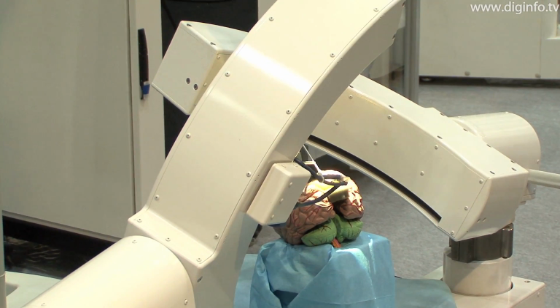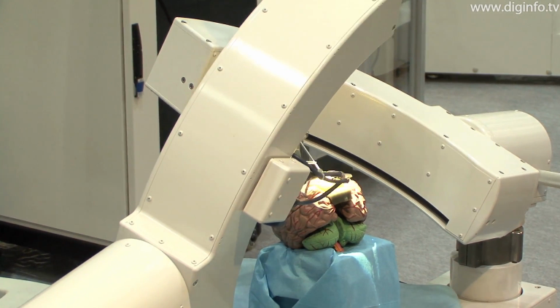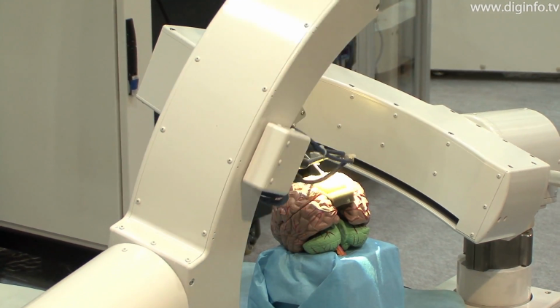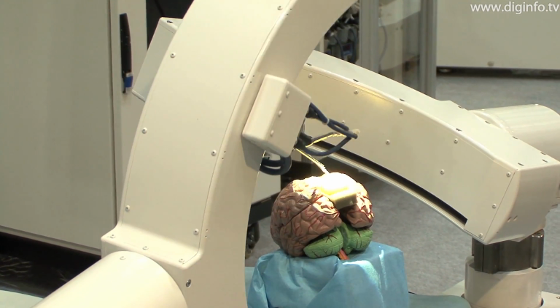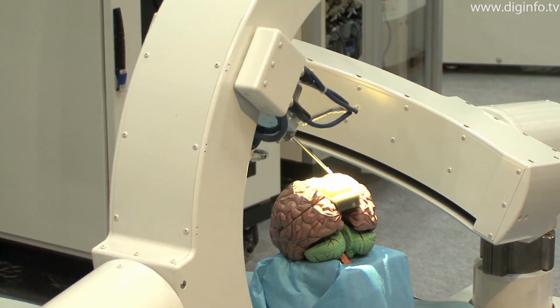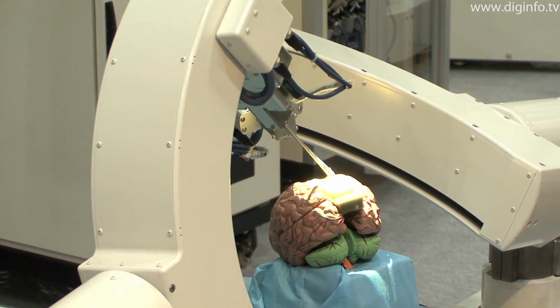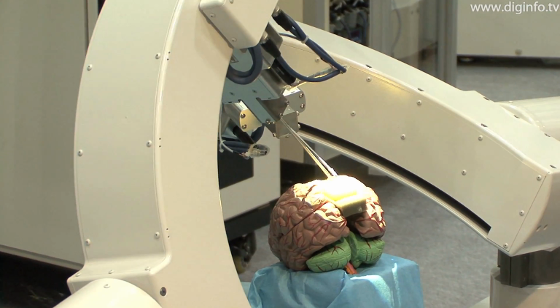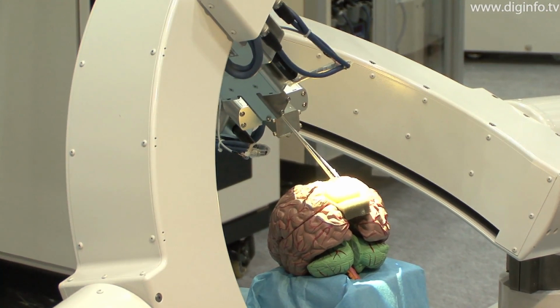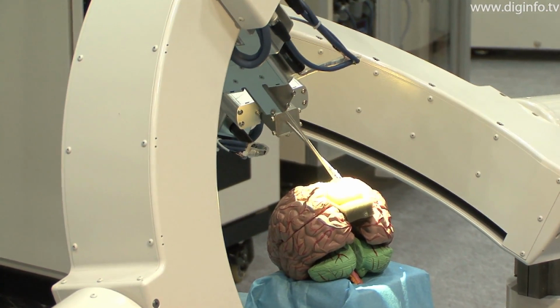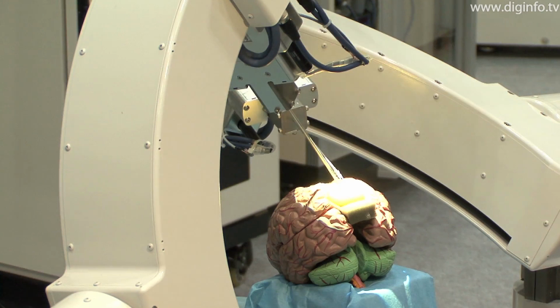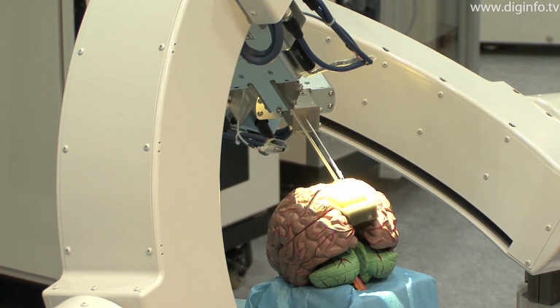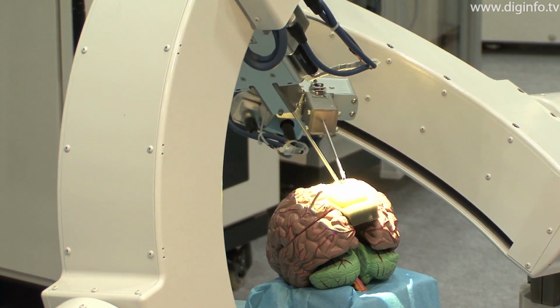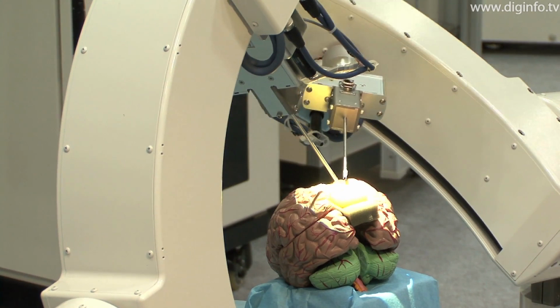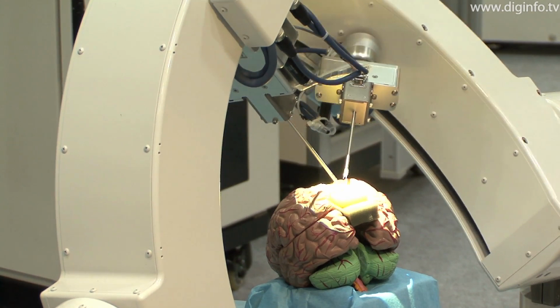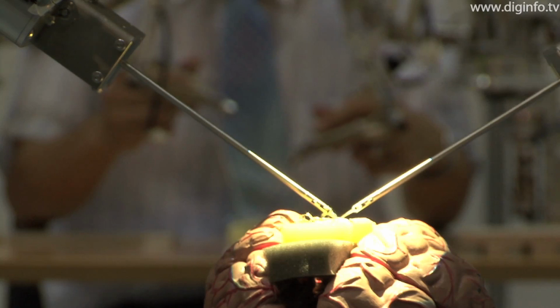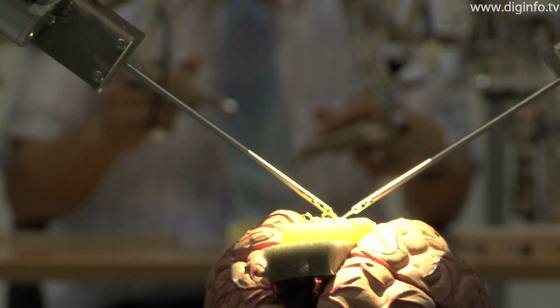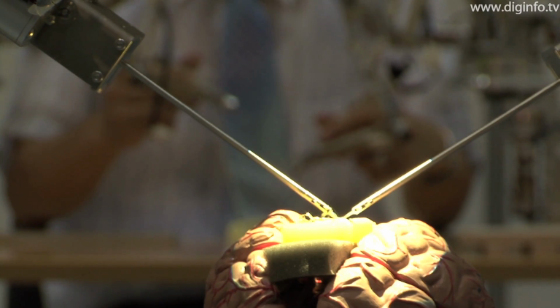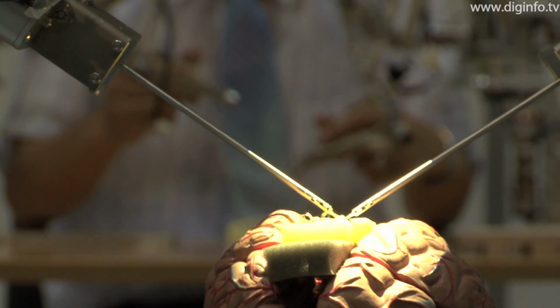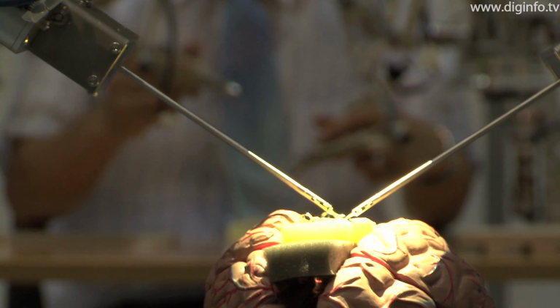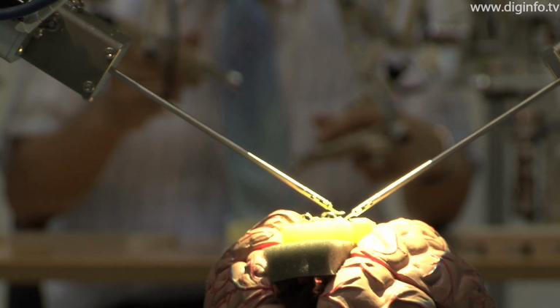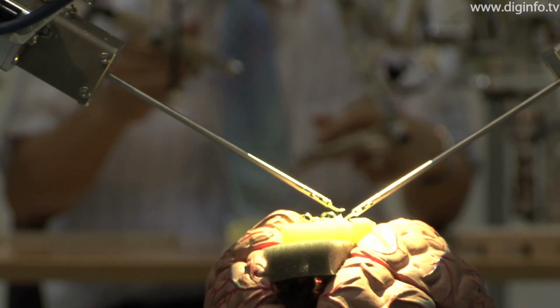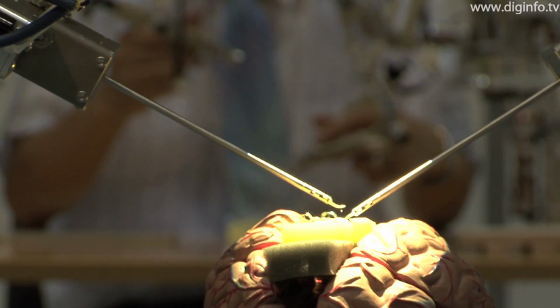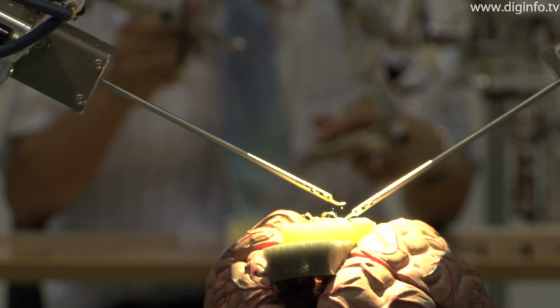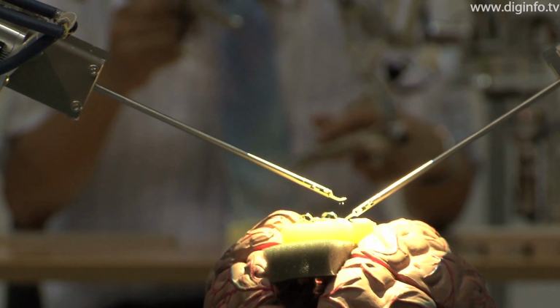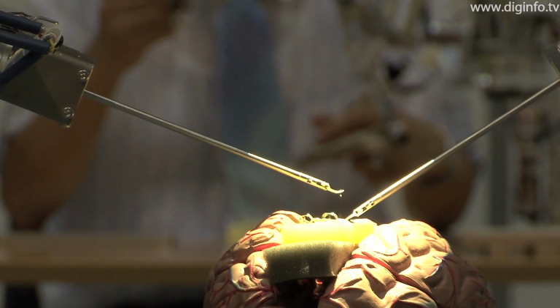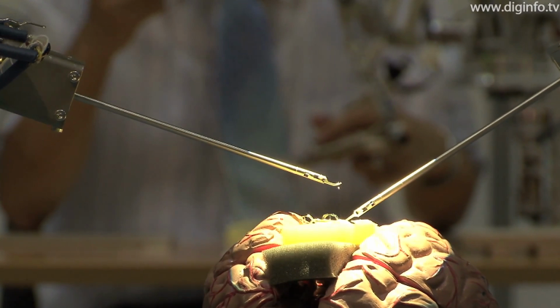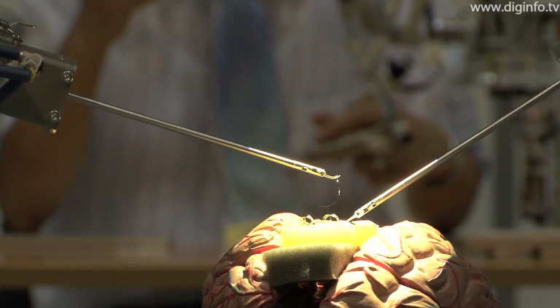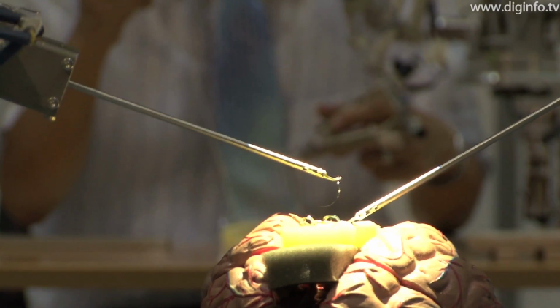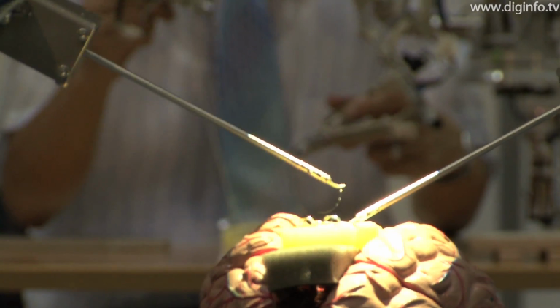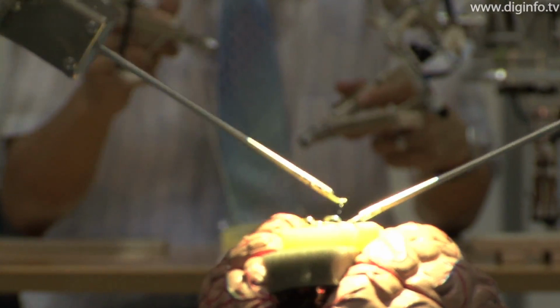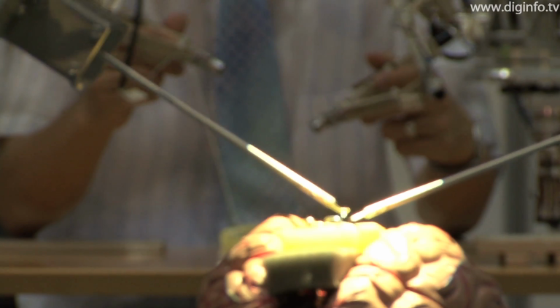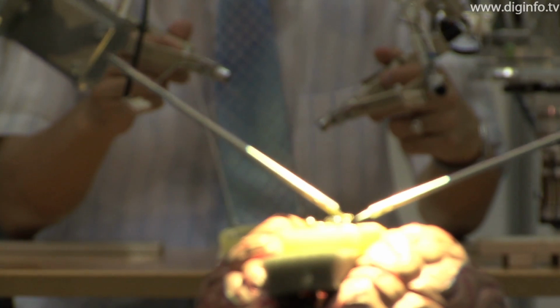At TechnoFrontier 2010, Tokyo University's Mitsuhishi Sugita Laboratory exhibited a microsurgery support system for neurosurgery.